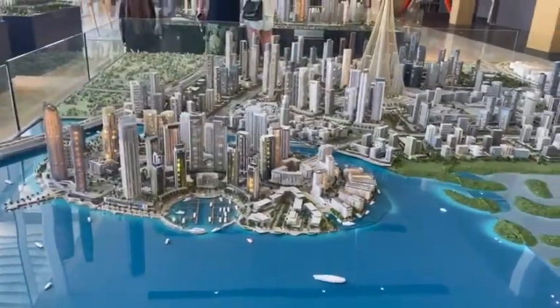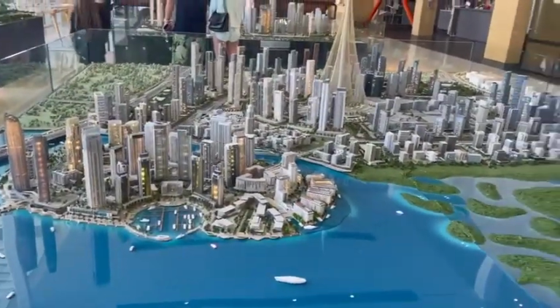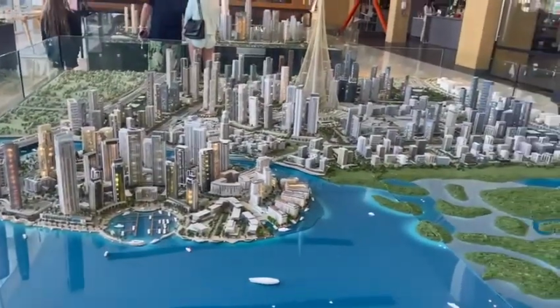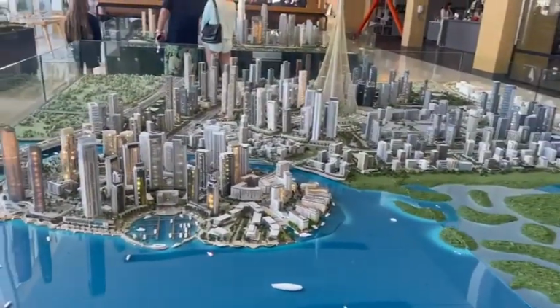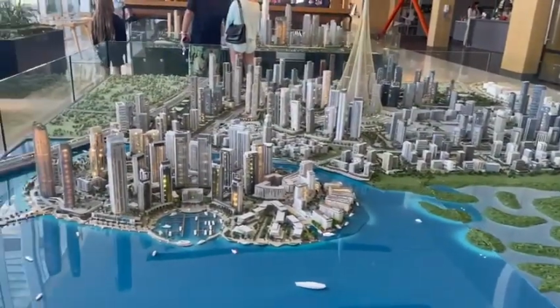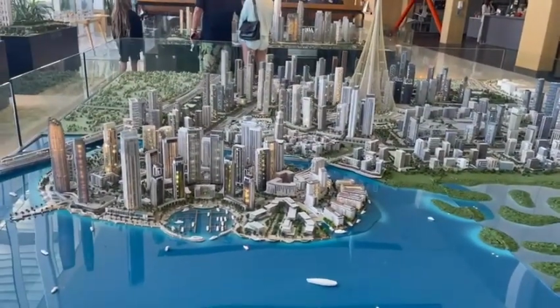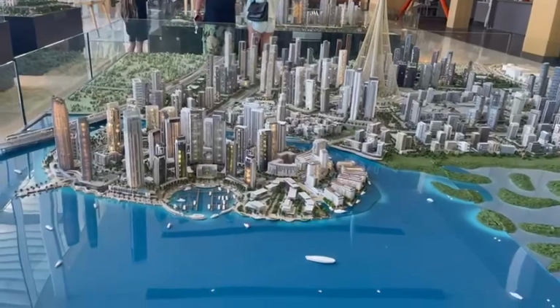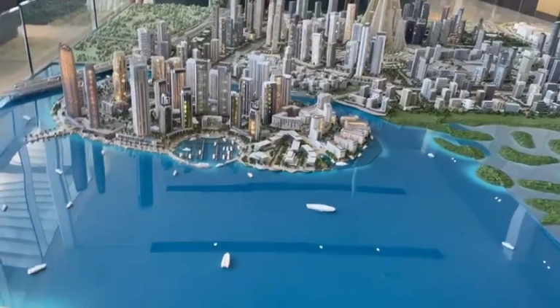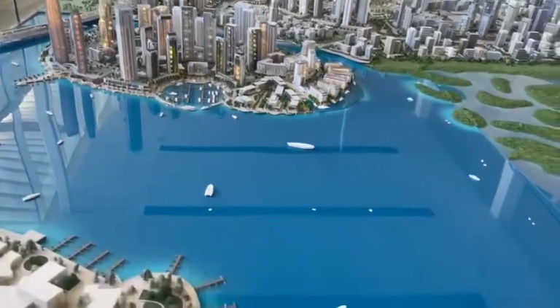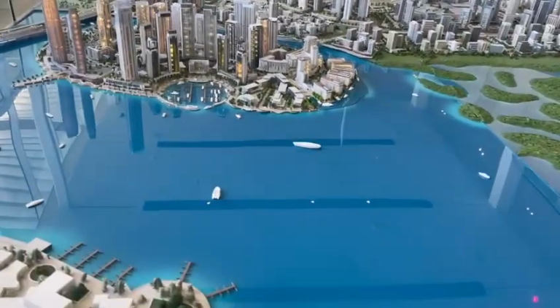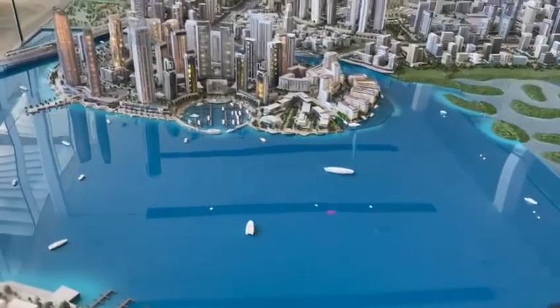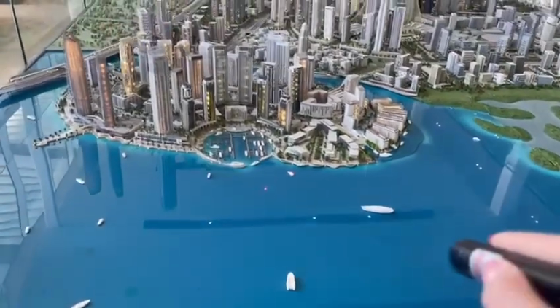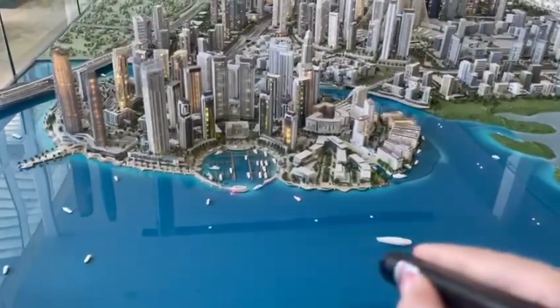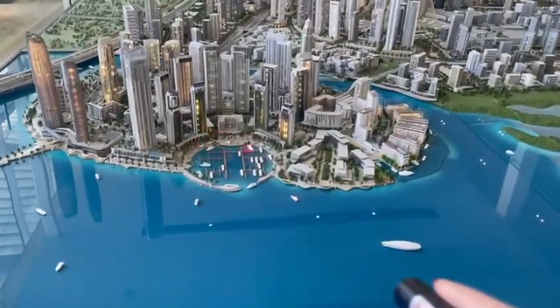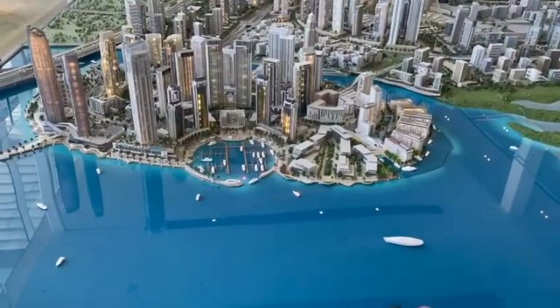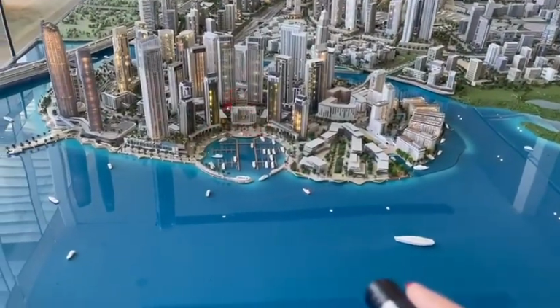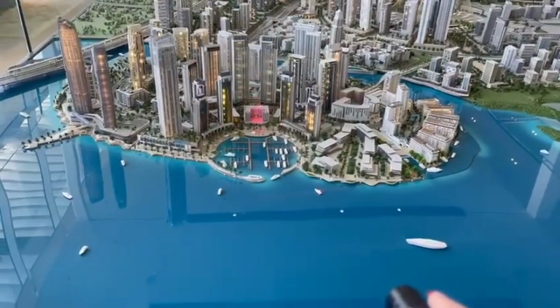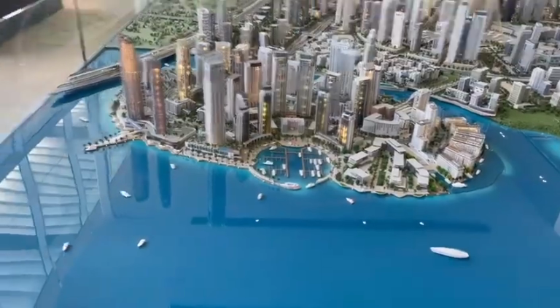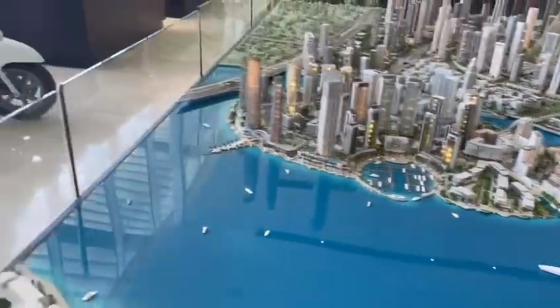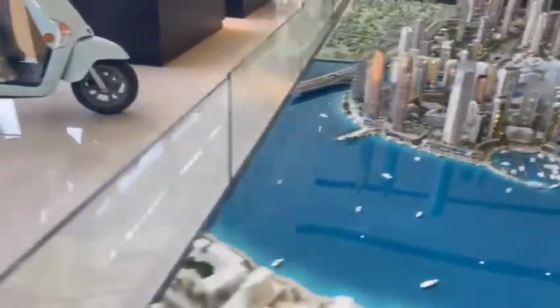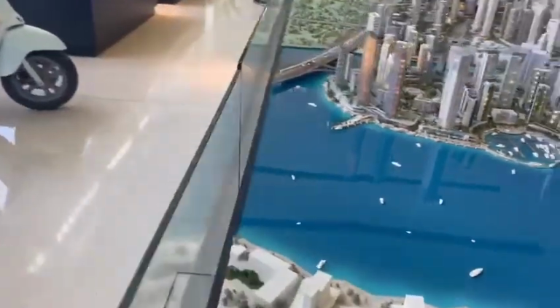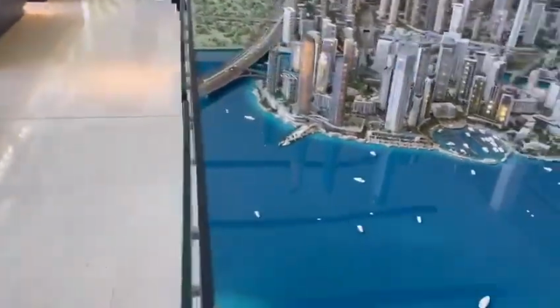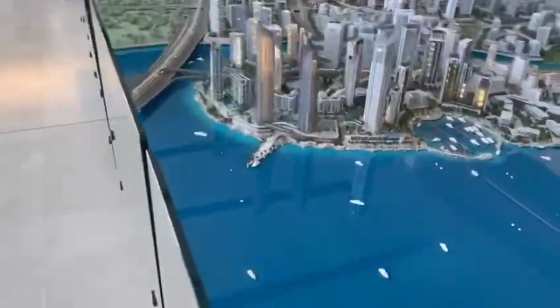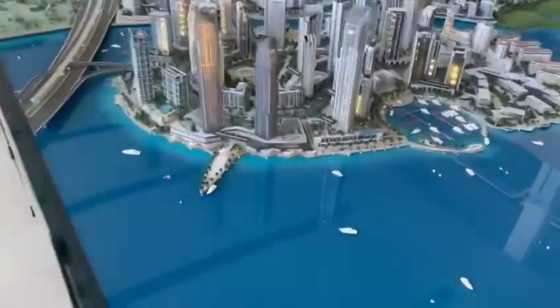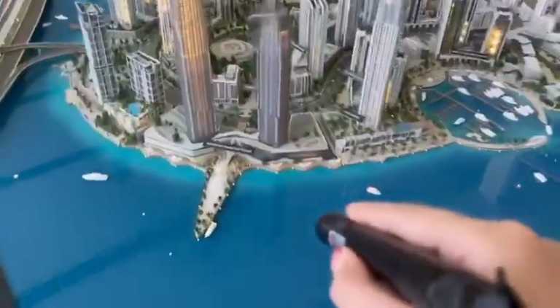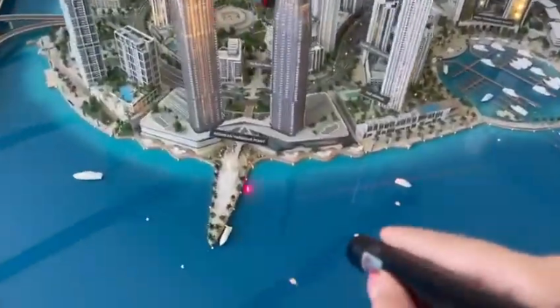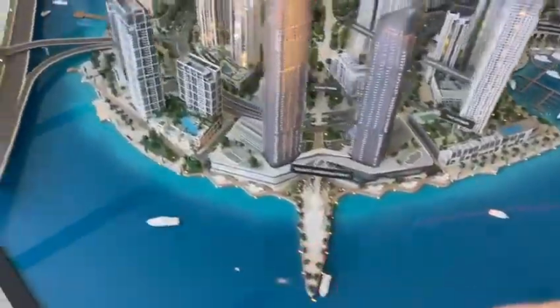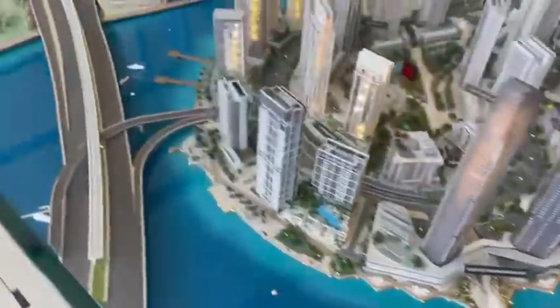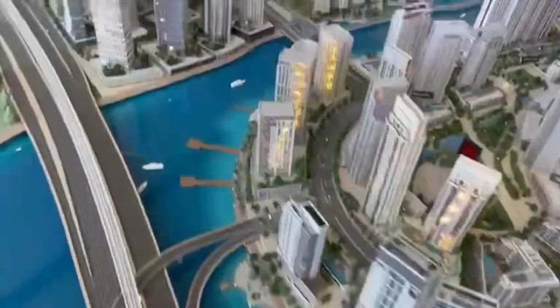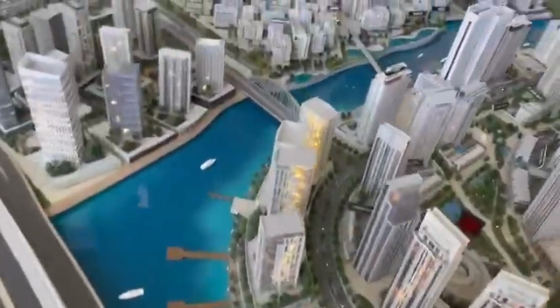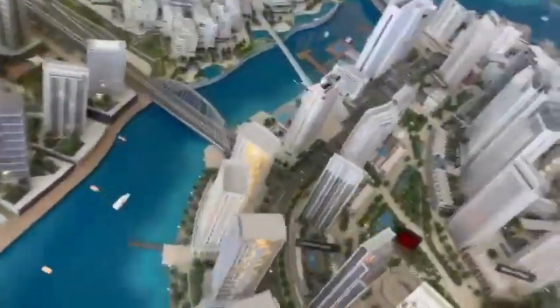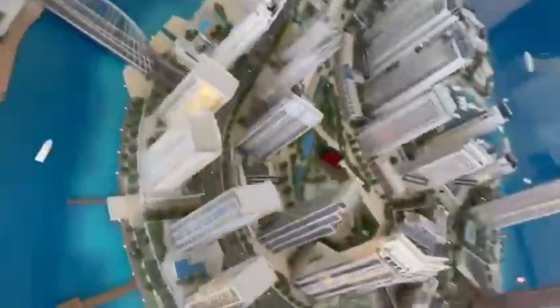We're very close to Downtown — just 15 minutes away — and from the other side, very close to the airport. We have the creek water marina here, ready and operational. We also have the video hotel ready and operational, and a viewing point here as well.